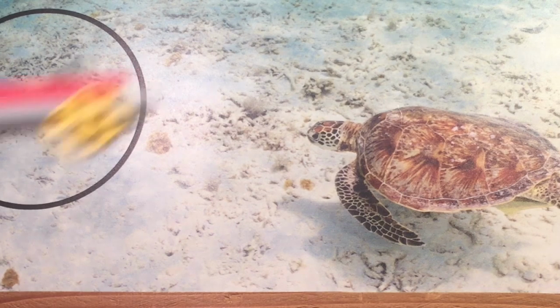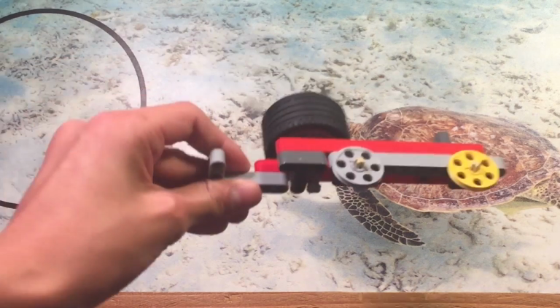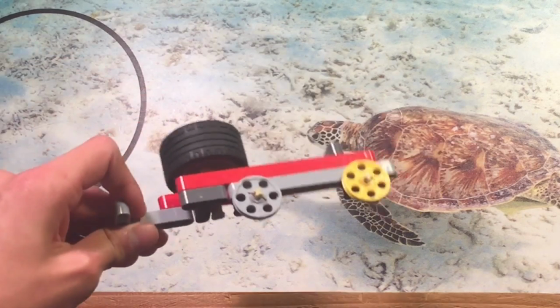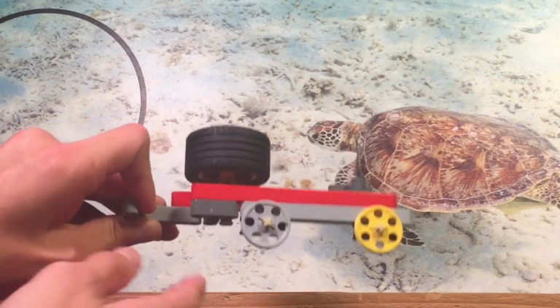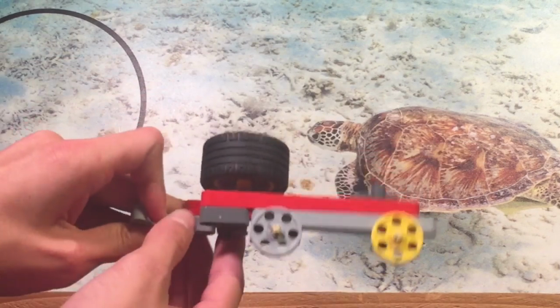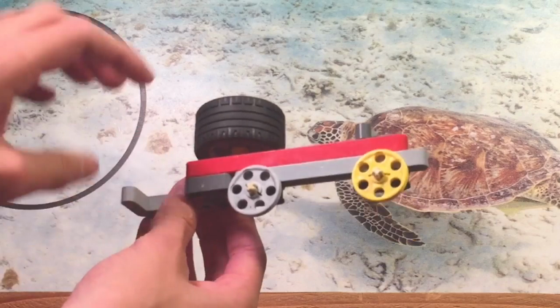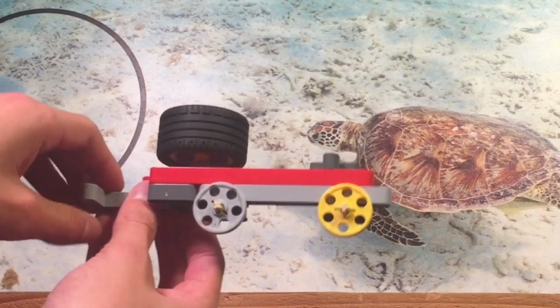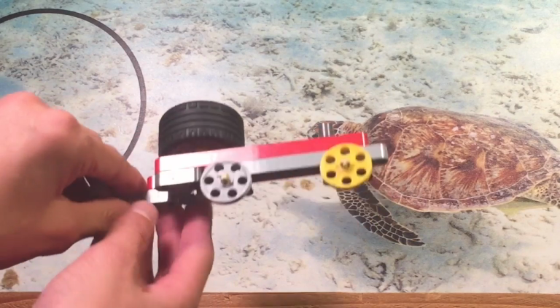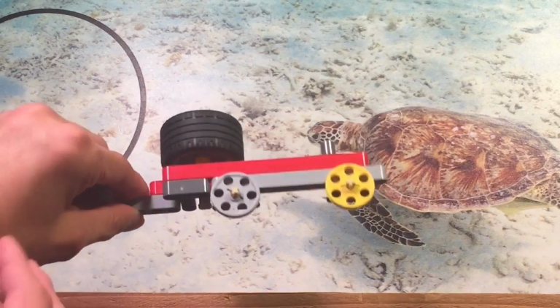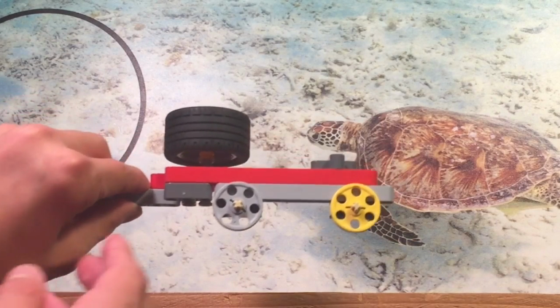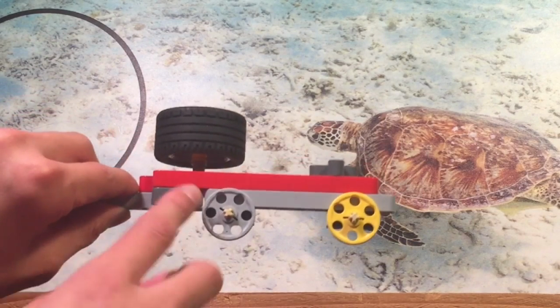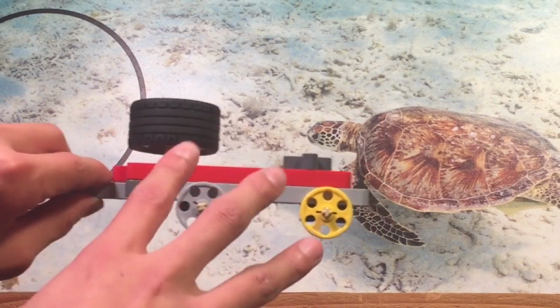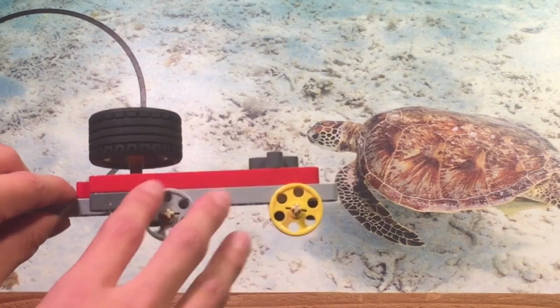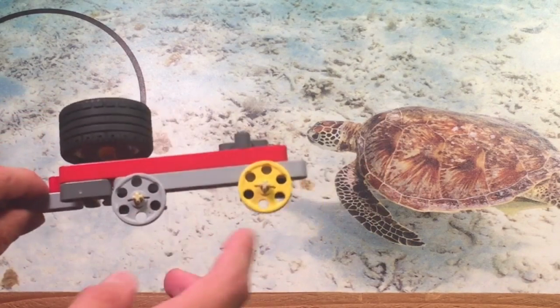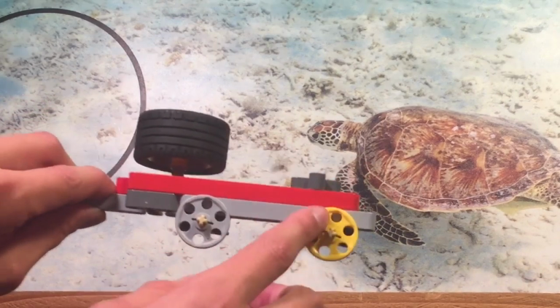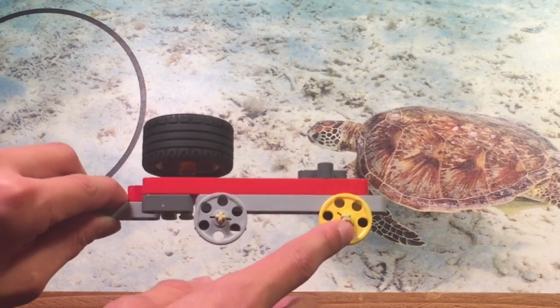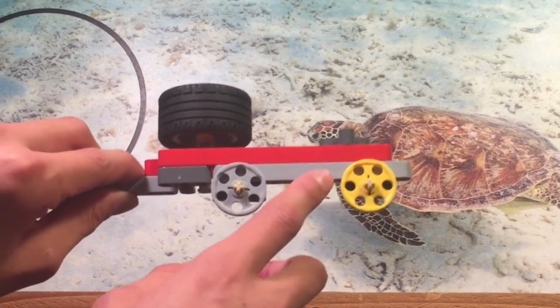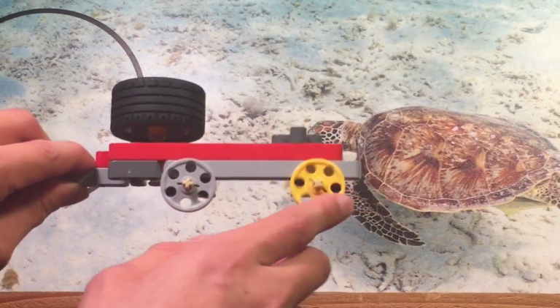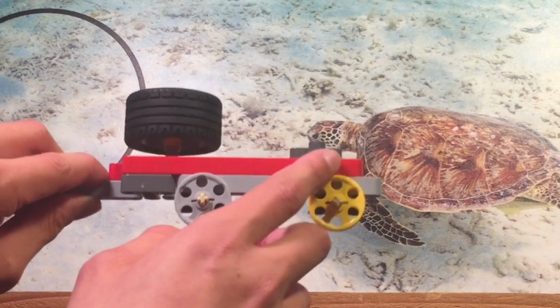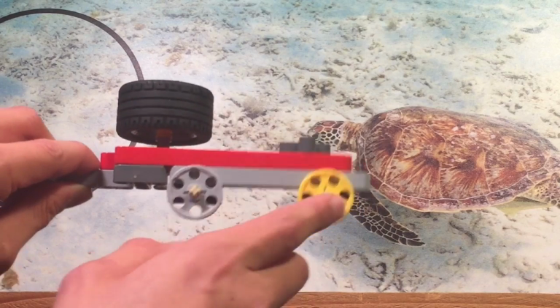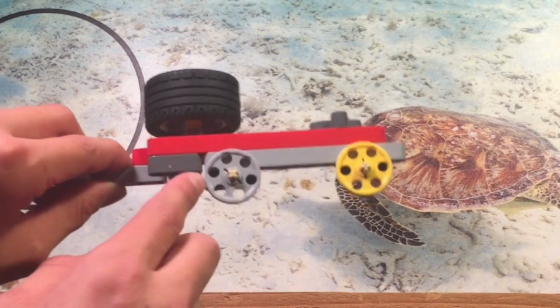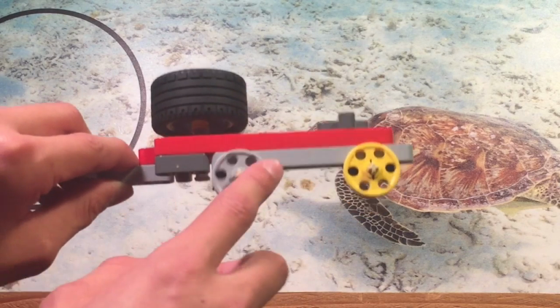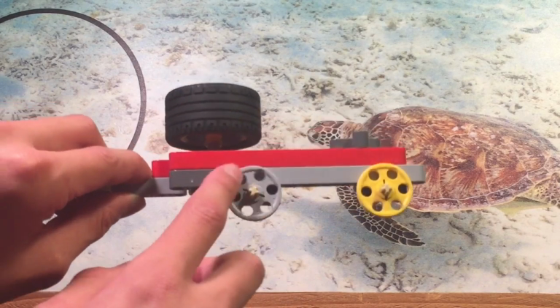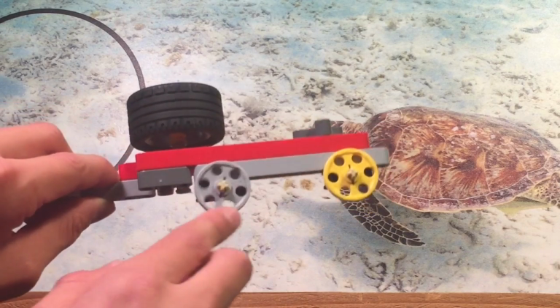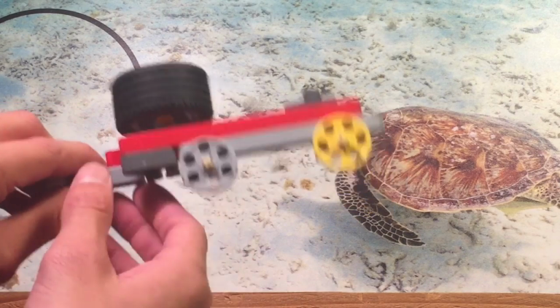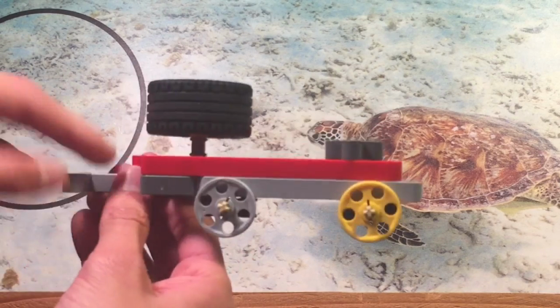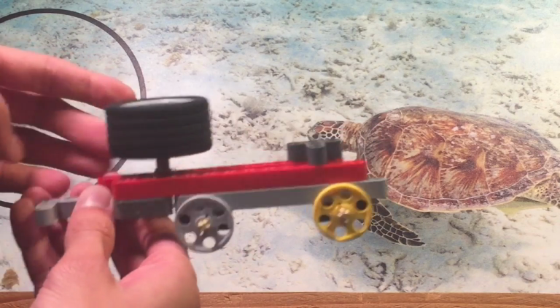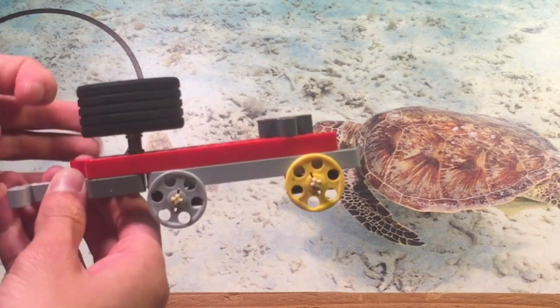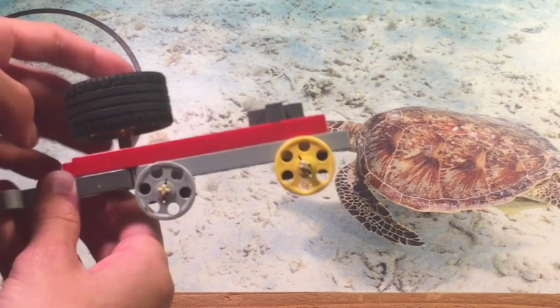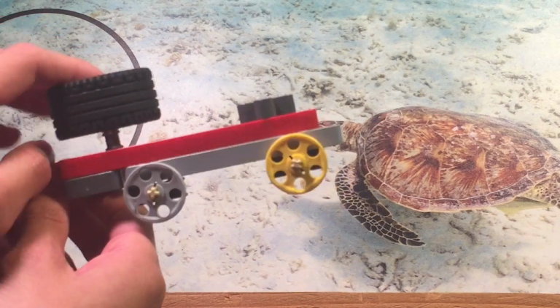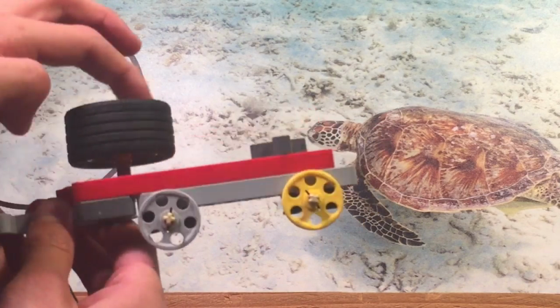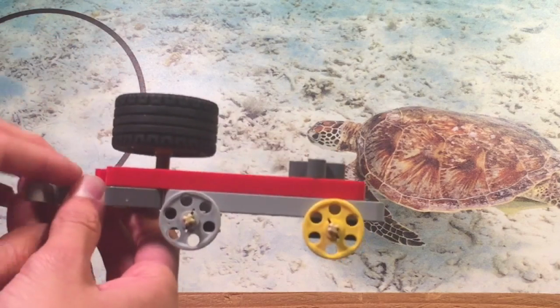Here's a model of a section of the robot where you would follow the wall with. There are three wheels: the leading wheel, which is the yellow wheel, the following wheel, which is the gray one, and the driving wheel, which is the one with the tire.